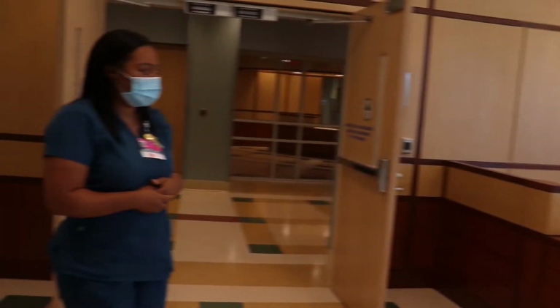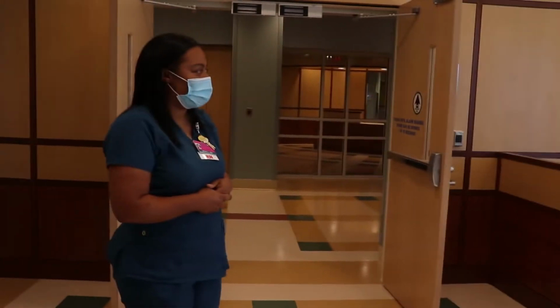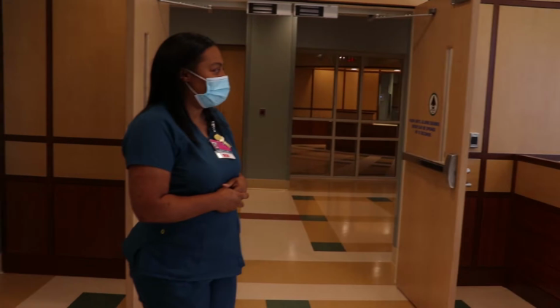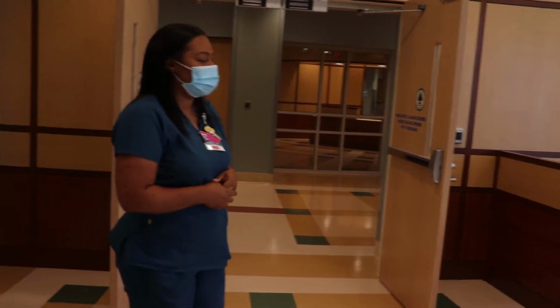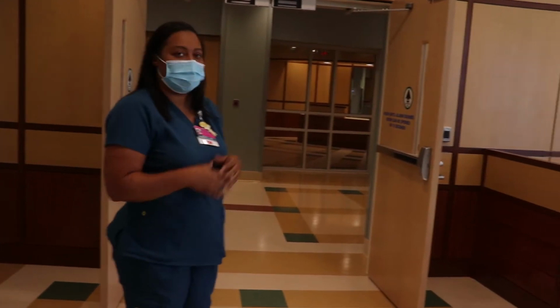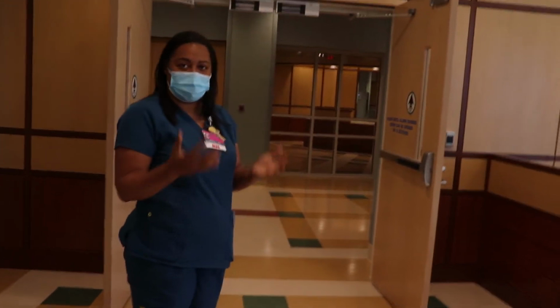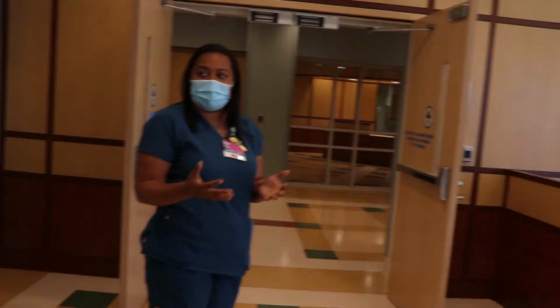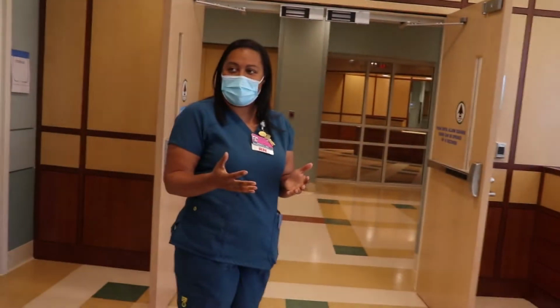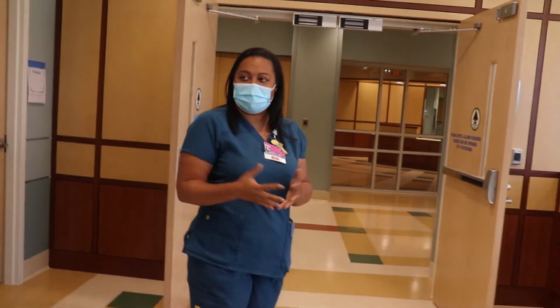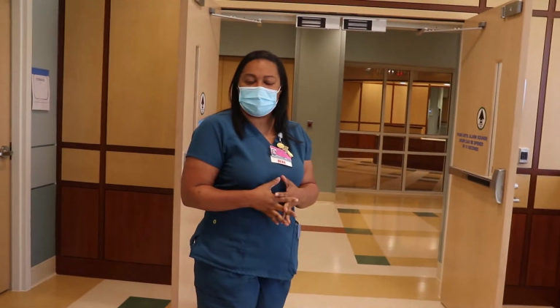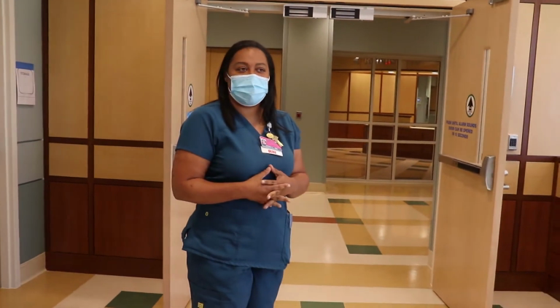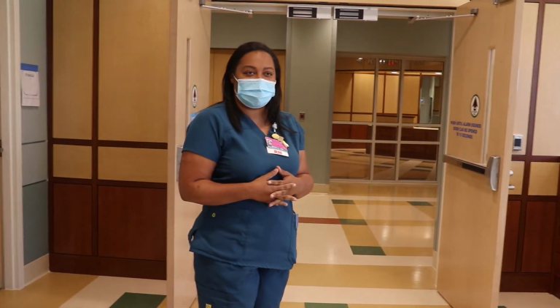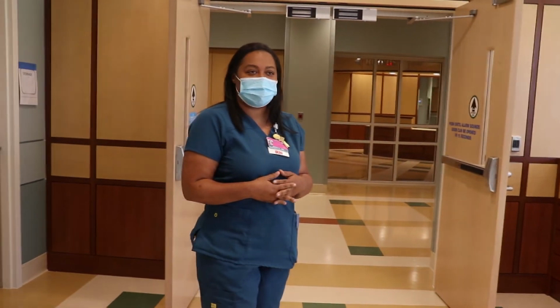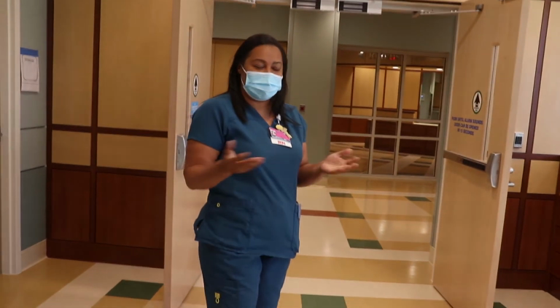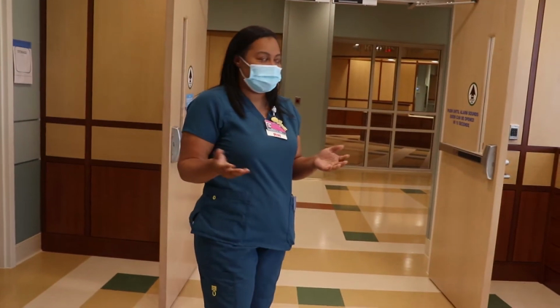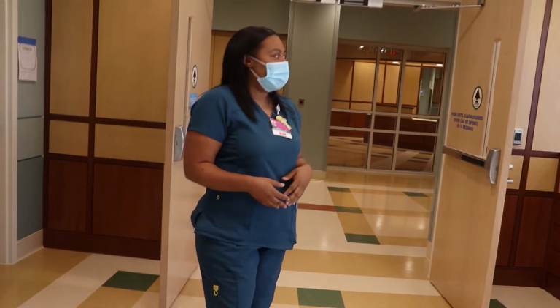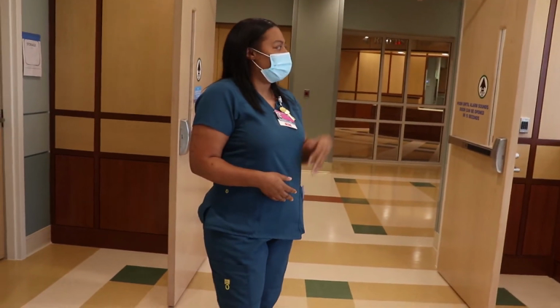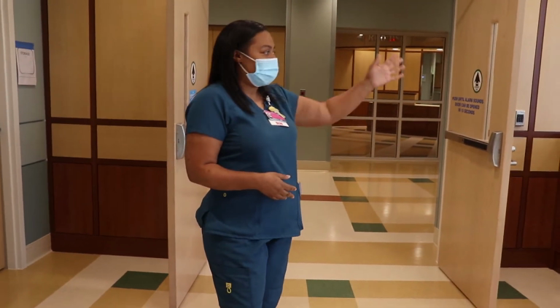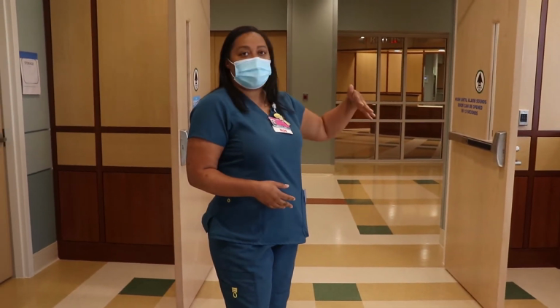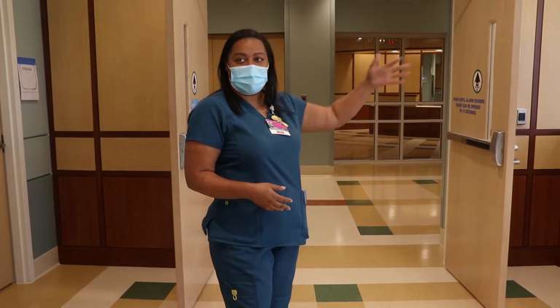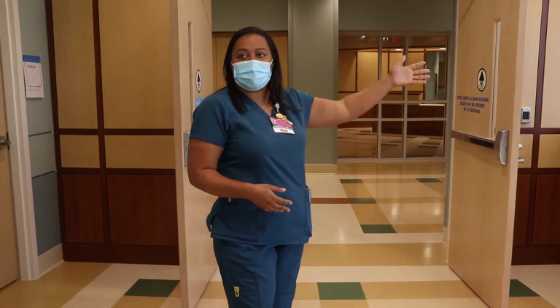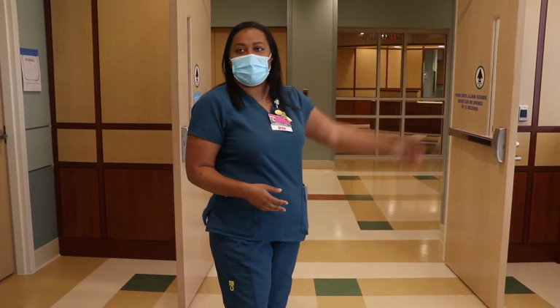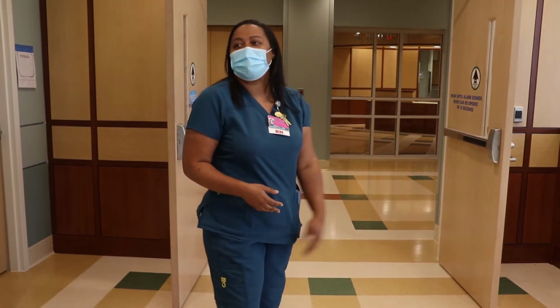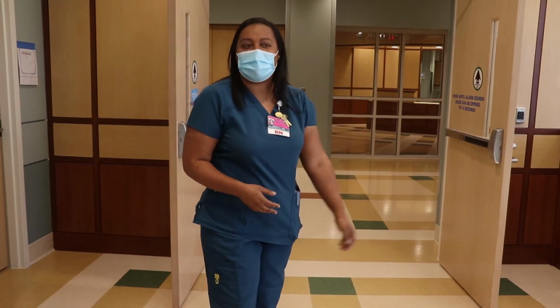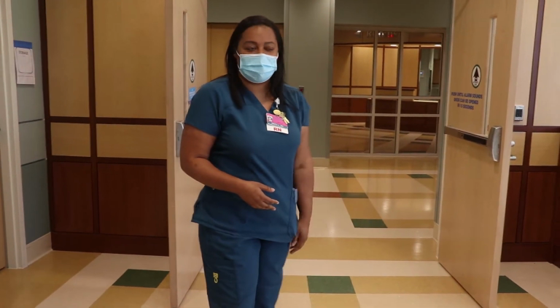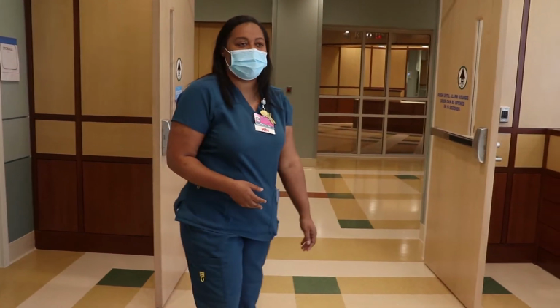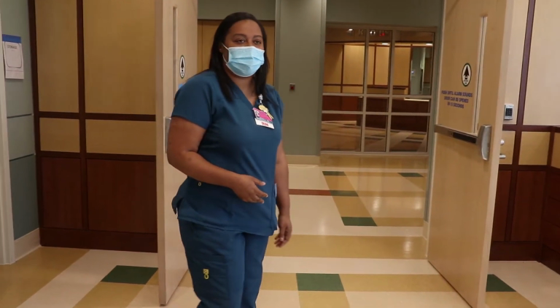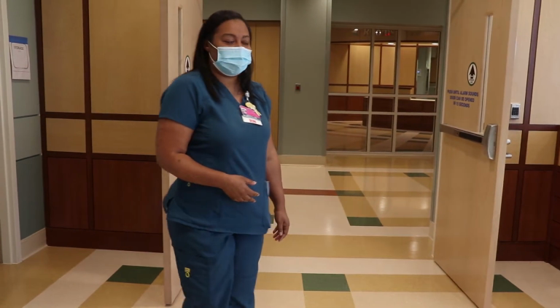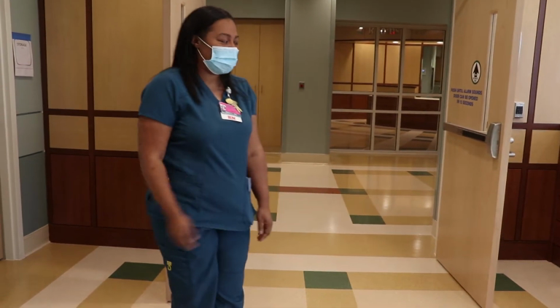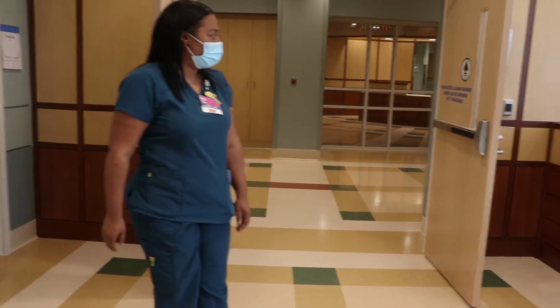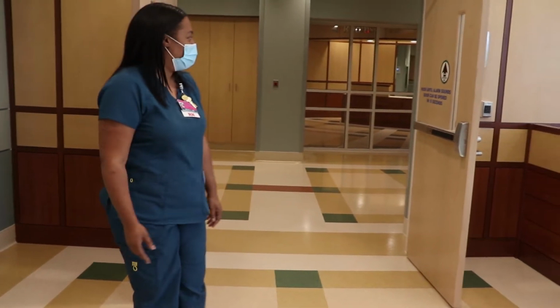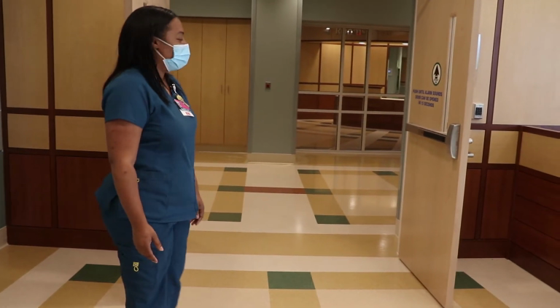Sometimes mom and dad just want some personal time with the baby, so once the COVID visitation restrictions are lifted, grandparents or other family members can wait out in this space if they're not in the room with their loved ones.